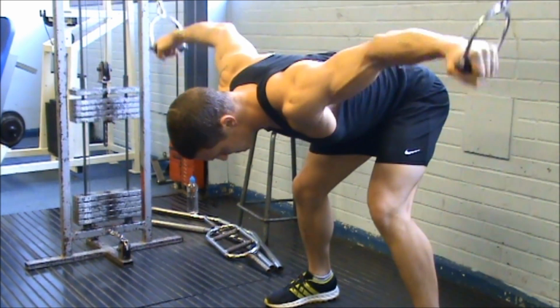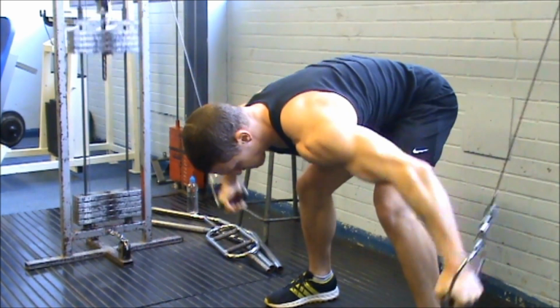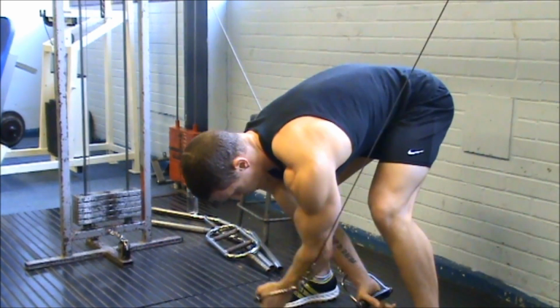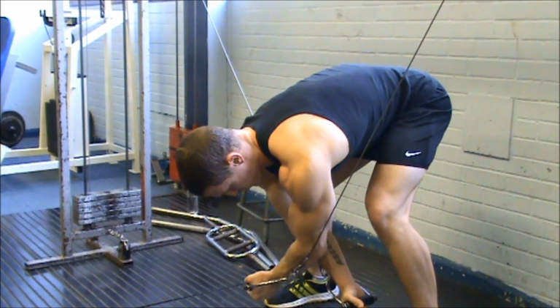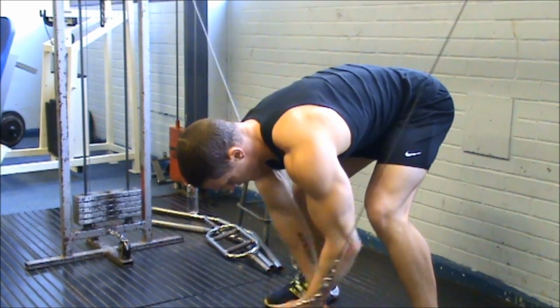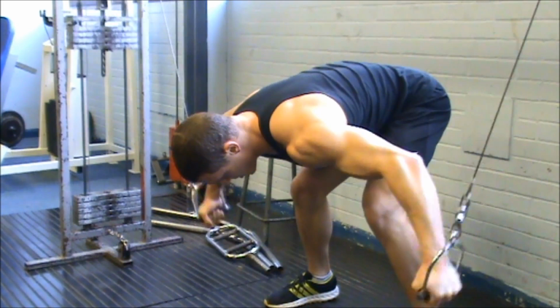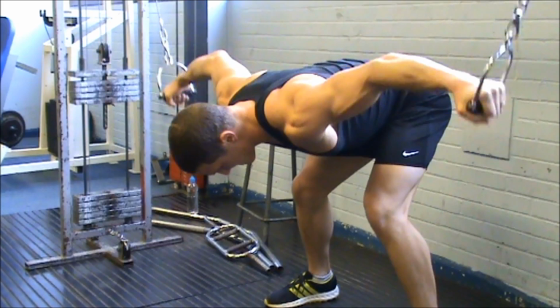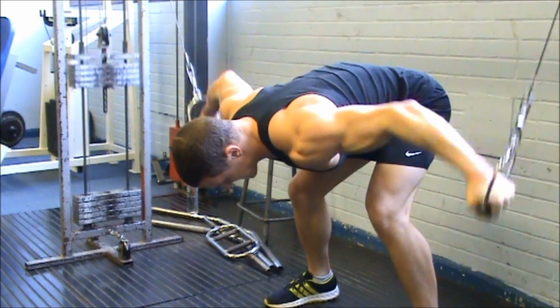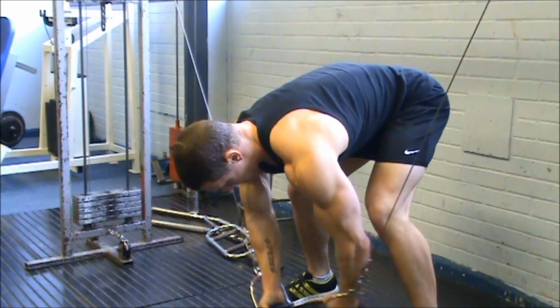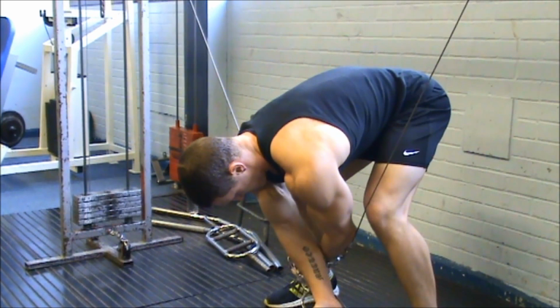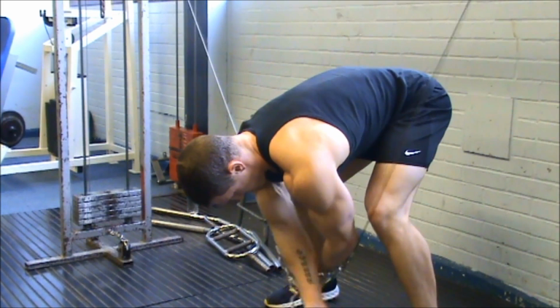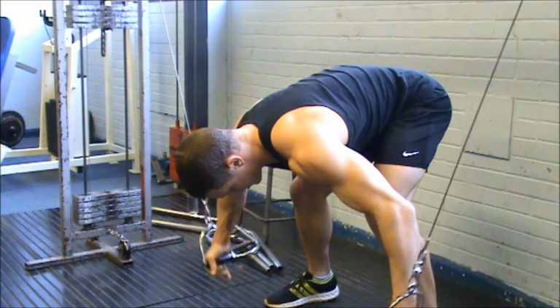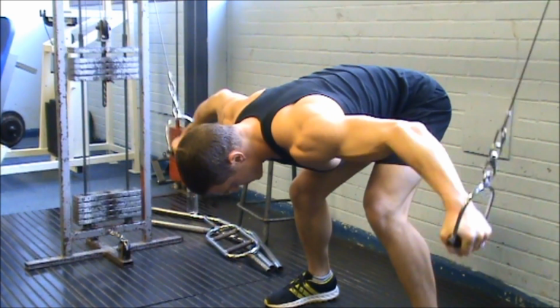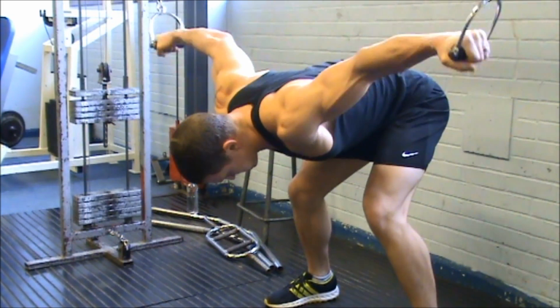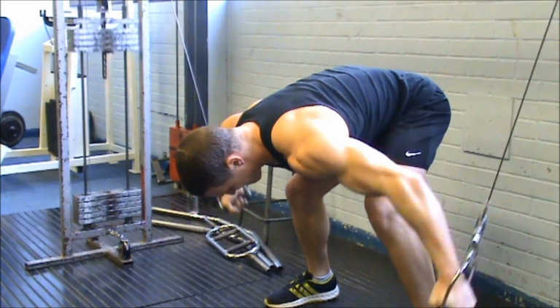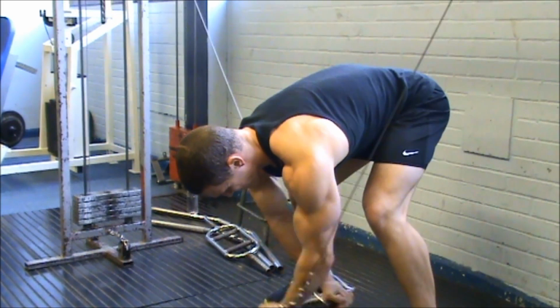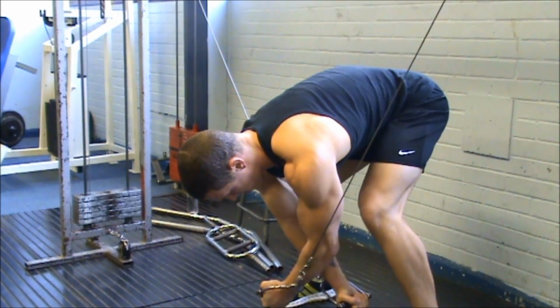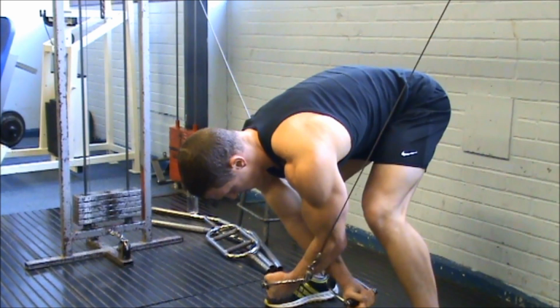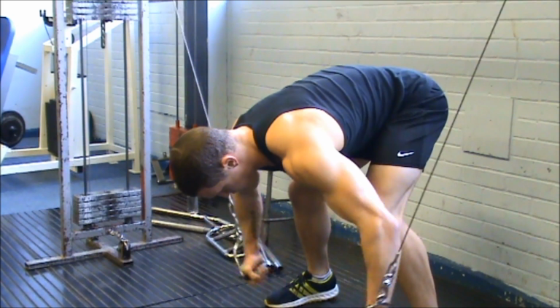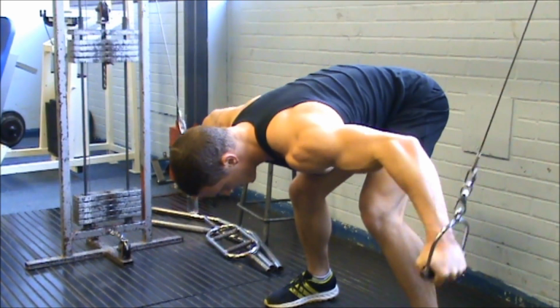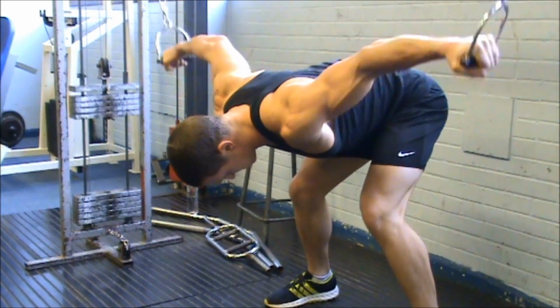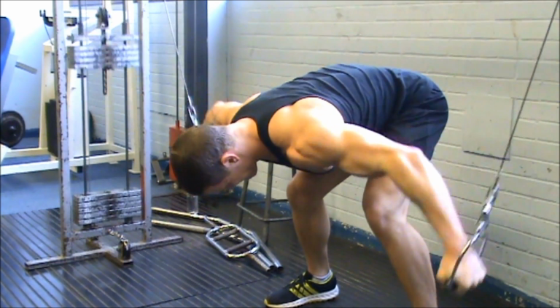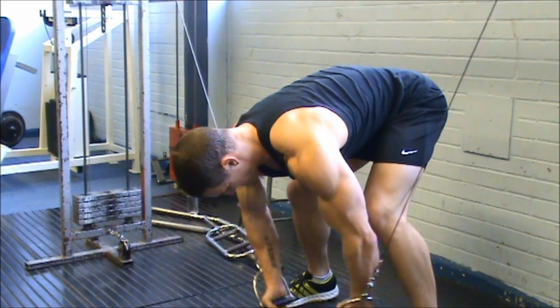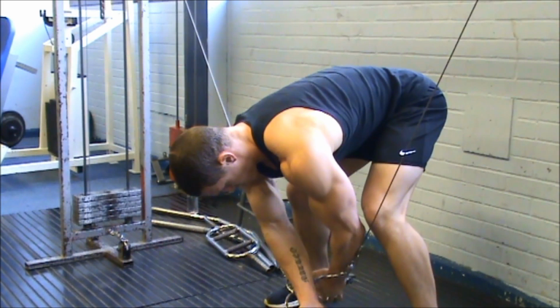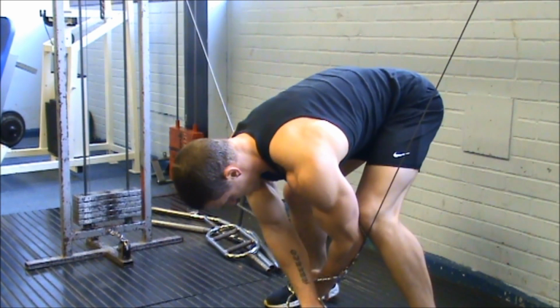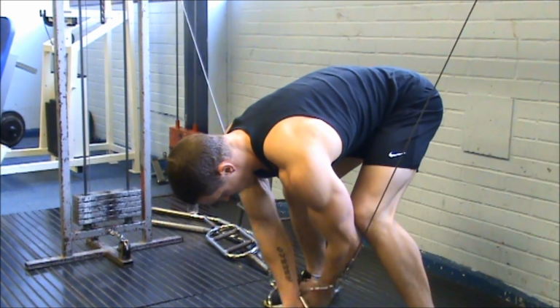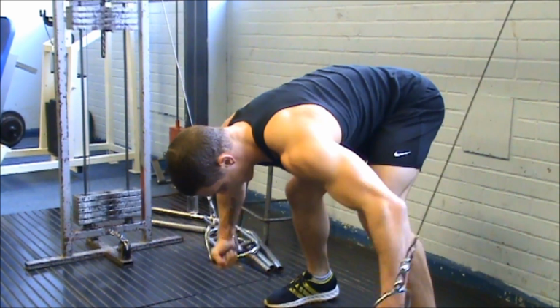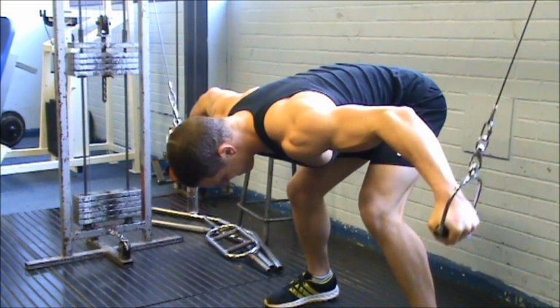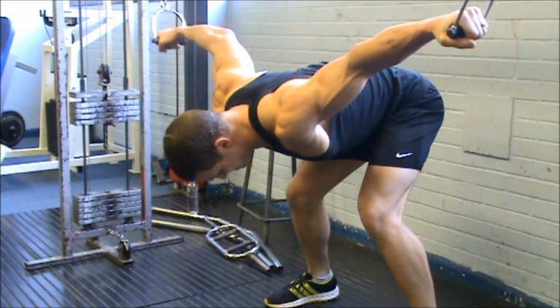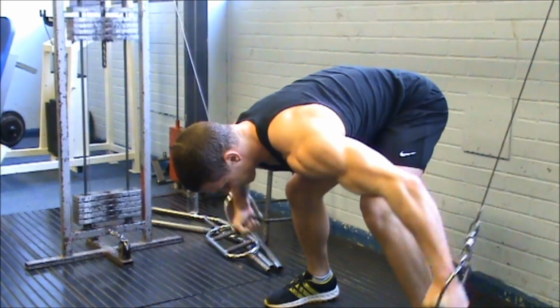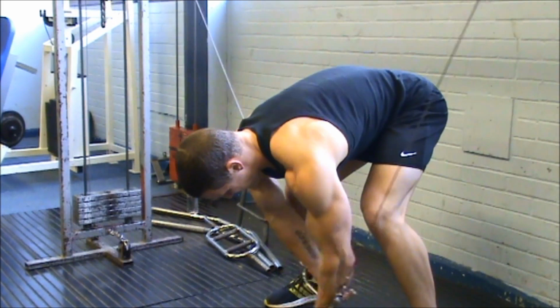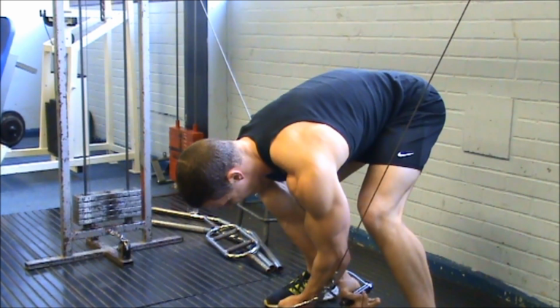Because the pulleys are close together, when you do a cable fly you can't get a big wide stretch on your chest. The ones that do have a big wide gap, like this one in my gym, tend to be quite old and have very limited adjustable settings.